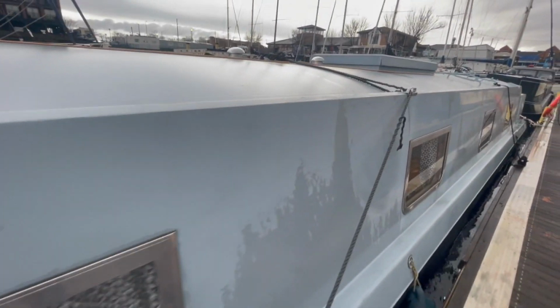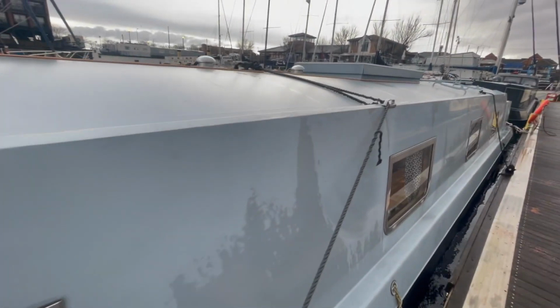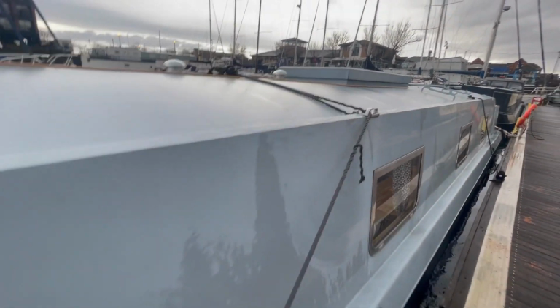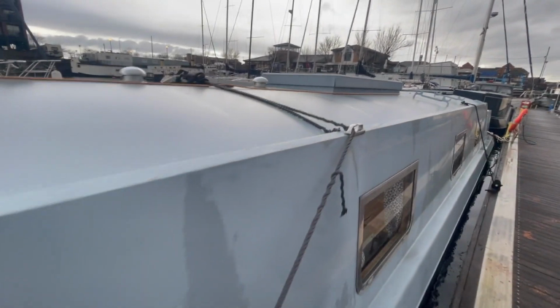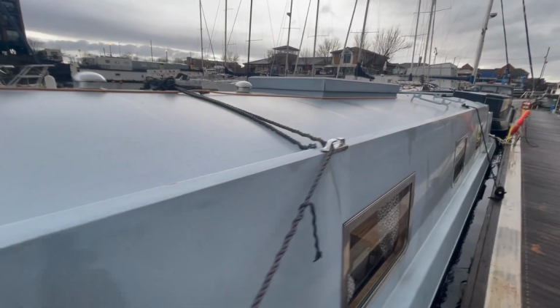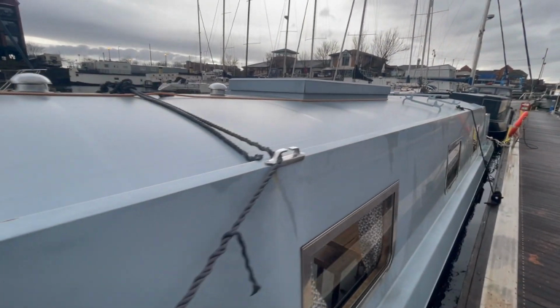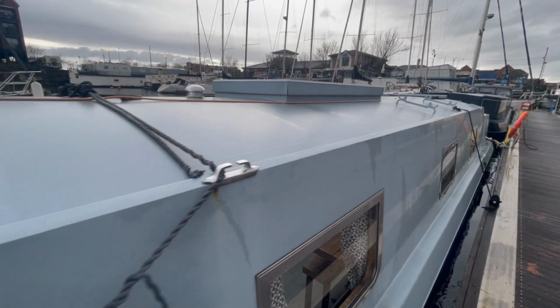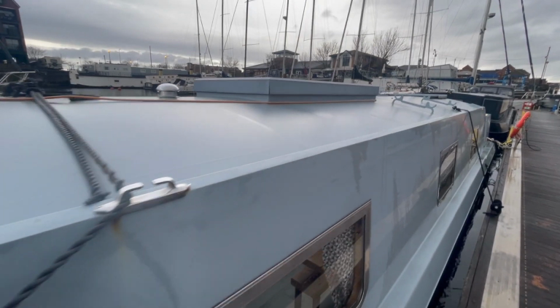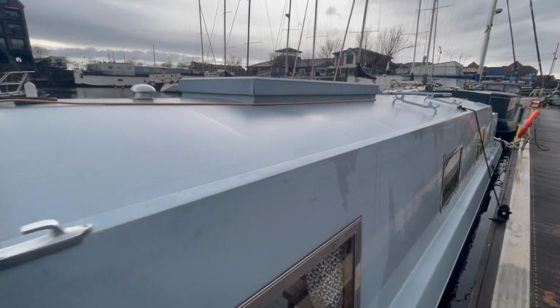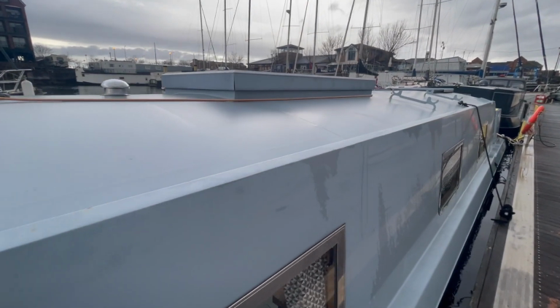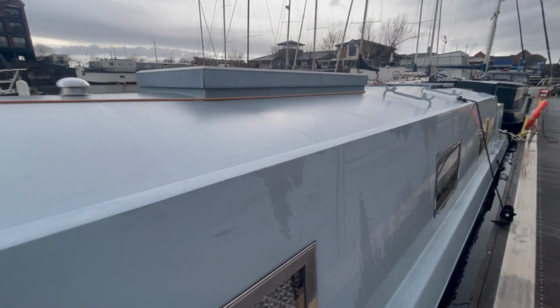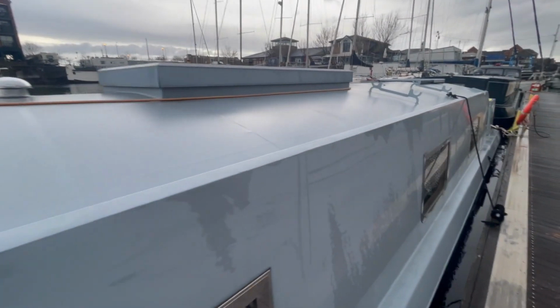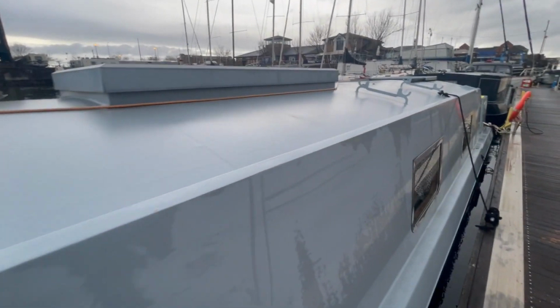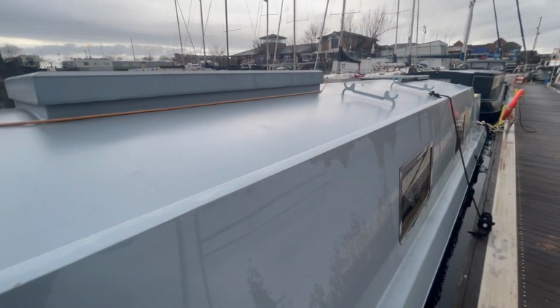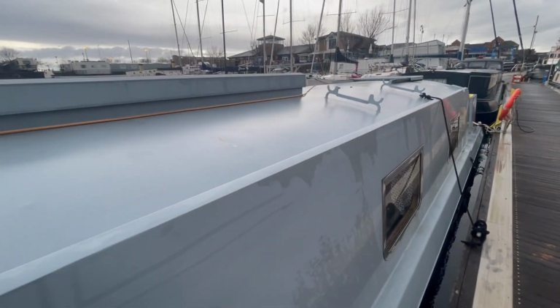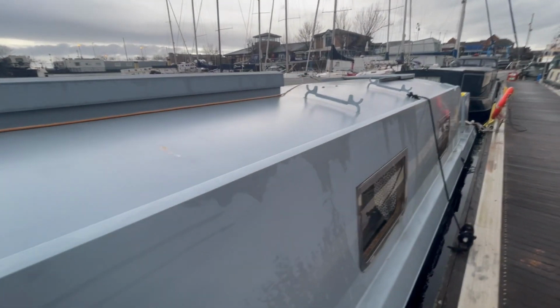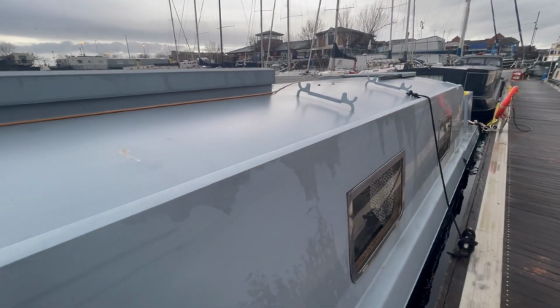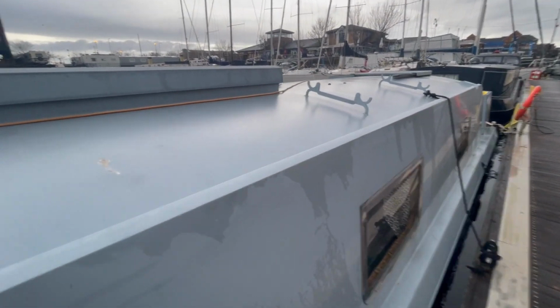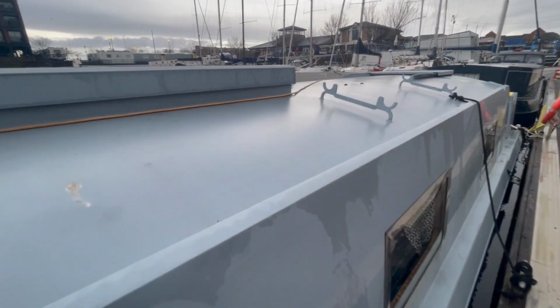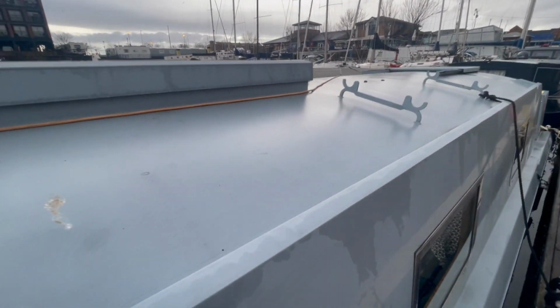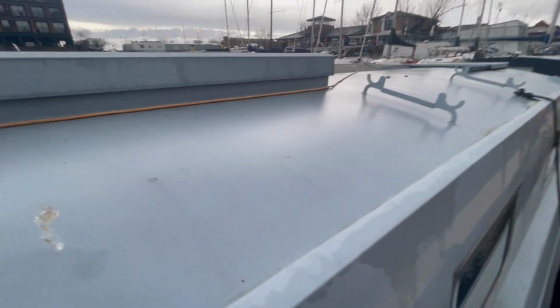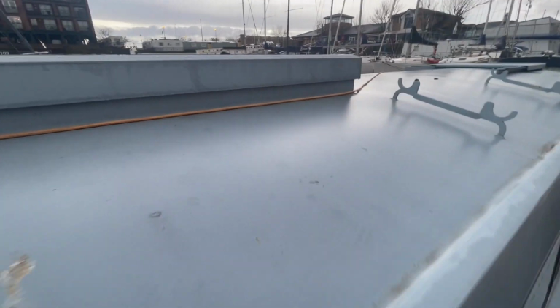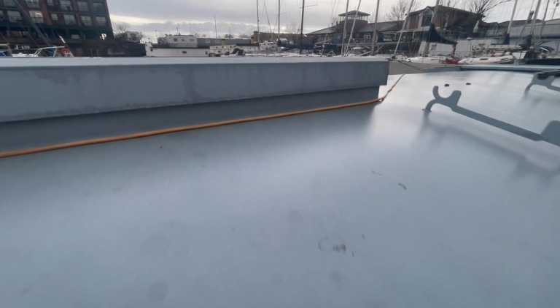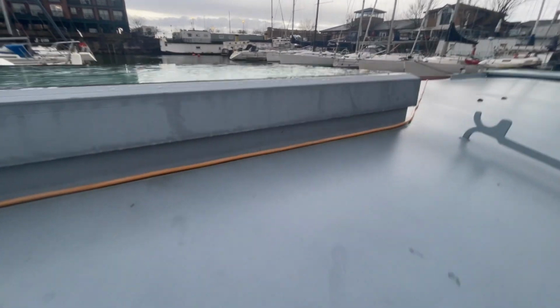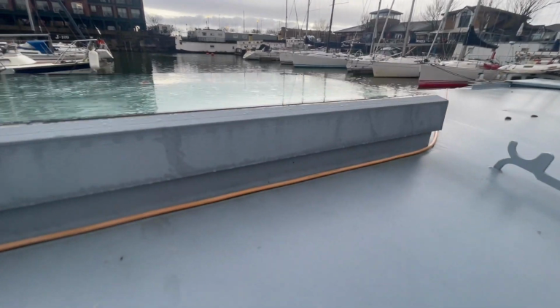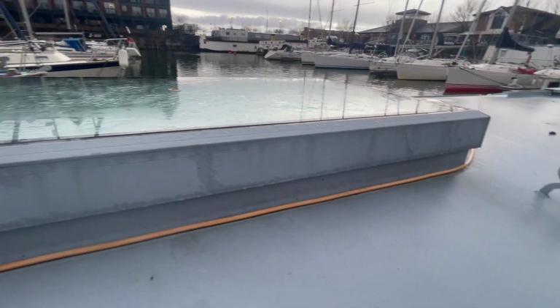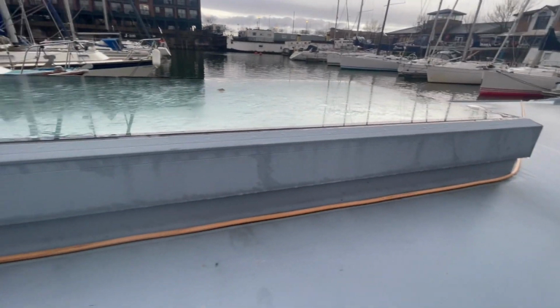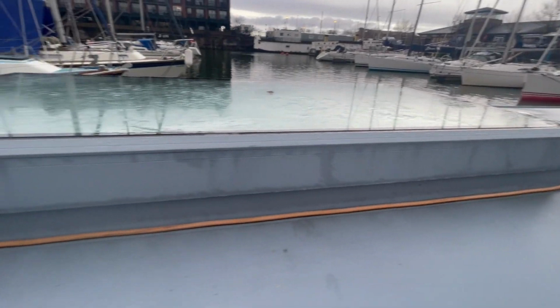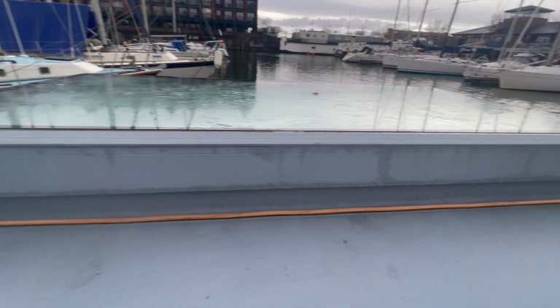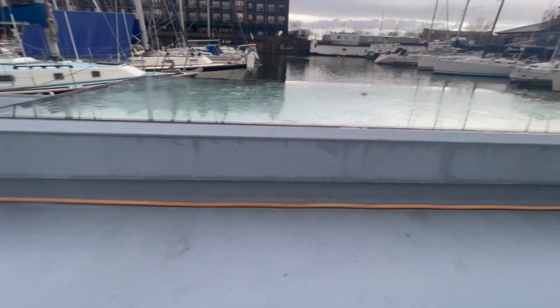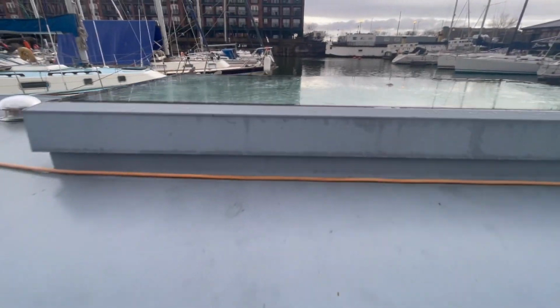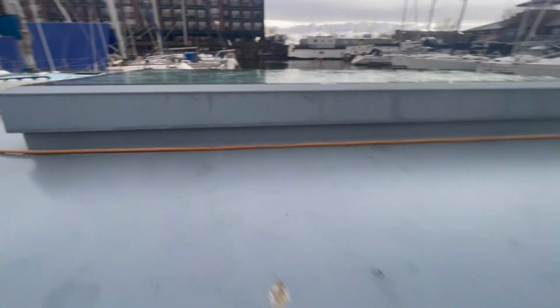There's plenty of big windows in it, plenty of space, plenty of light. It's got the skylight built in as well, which is a nice little feature.